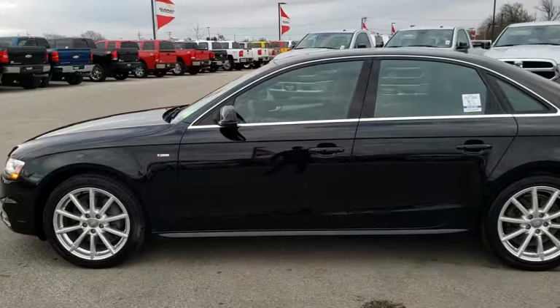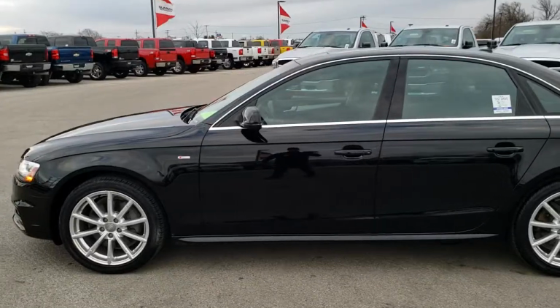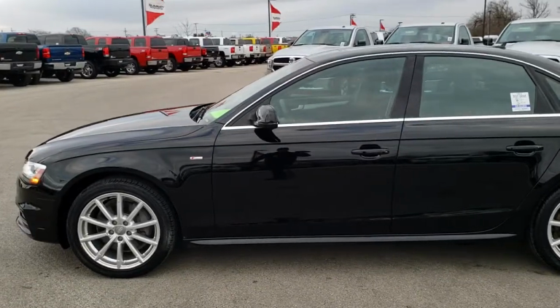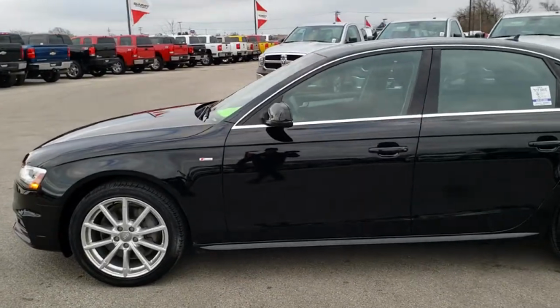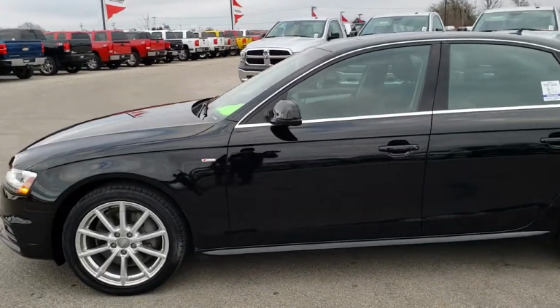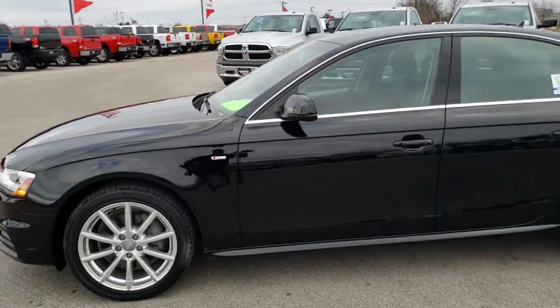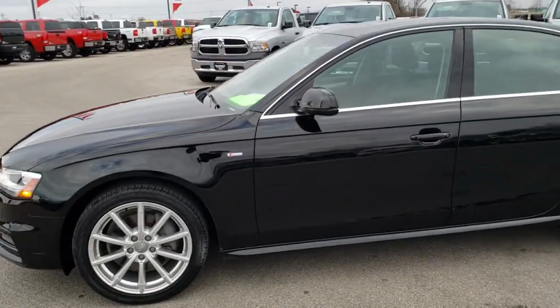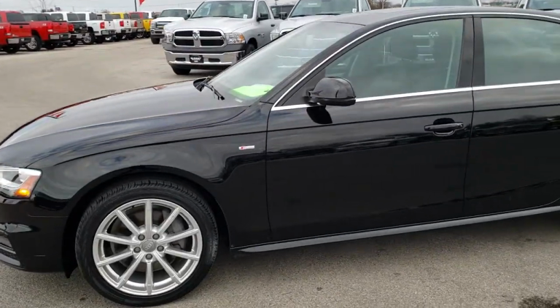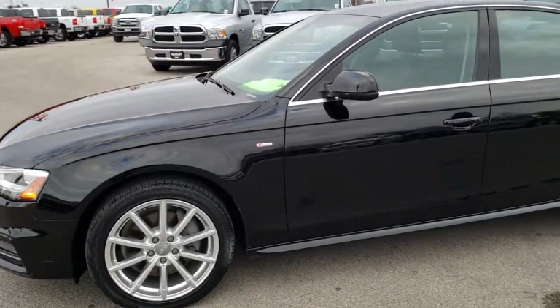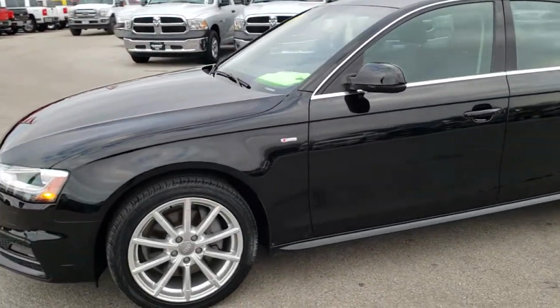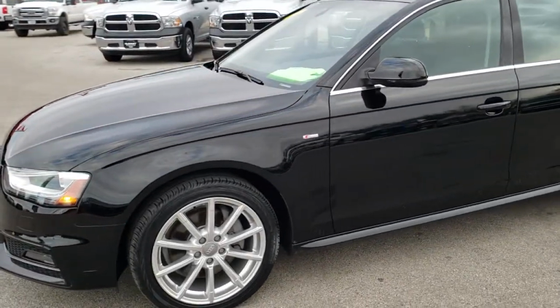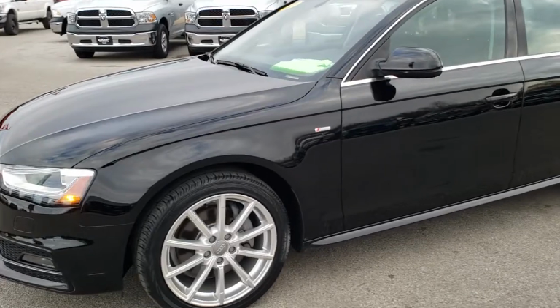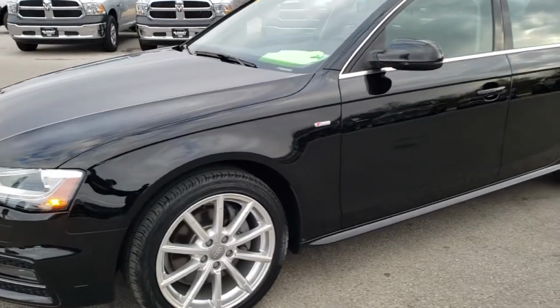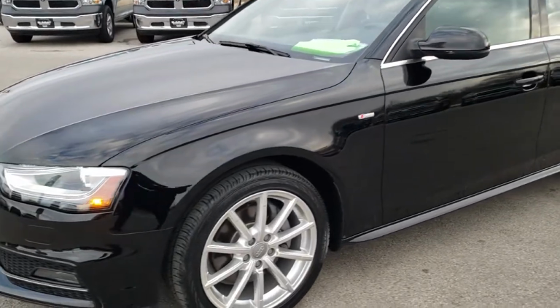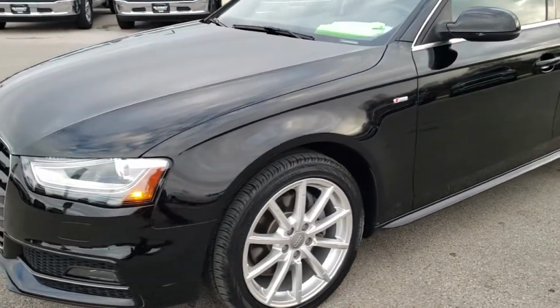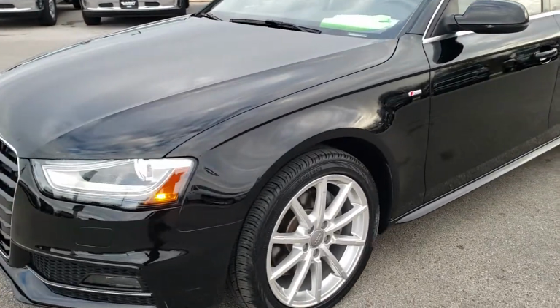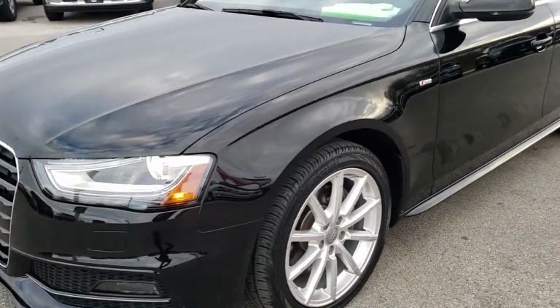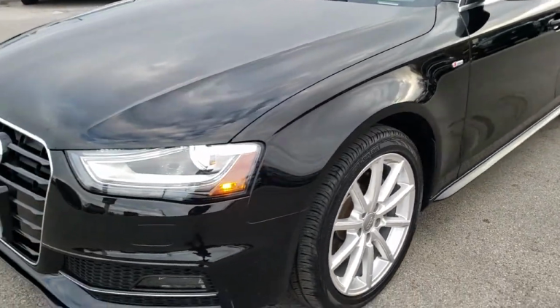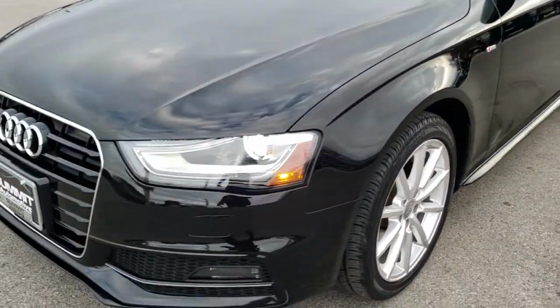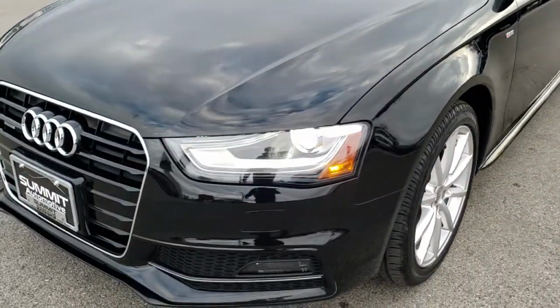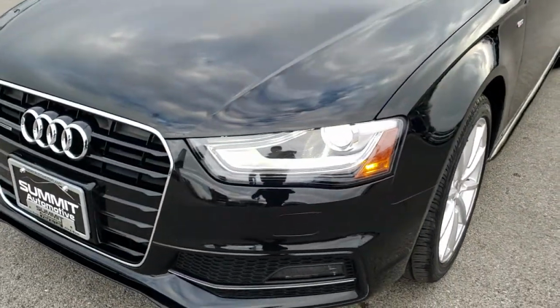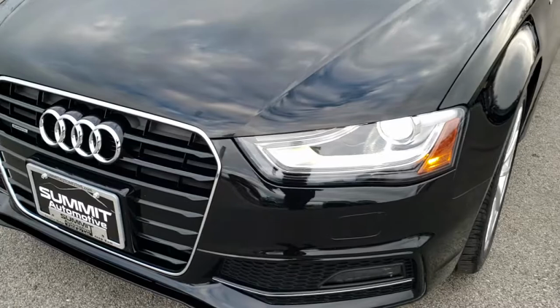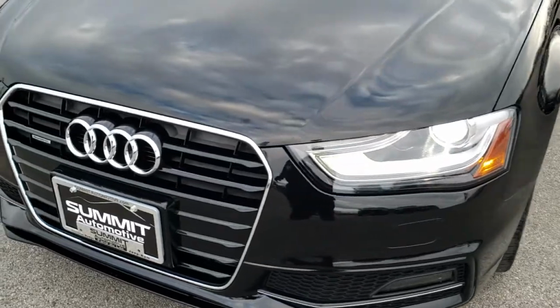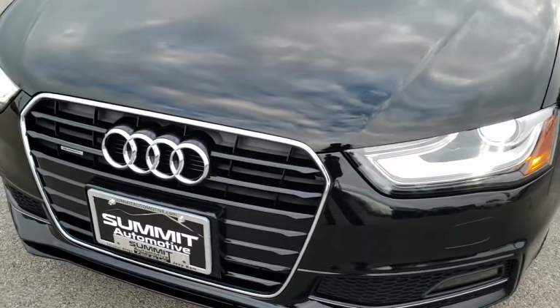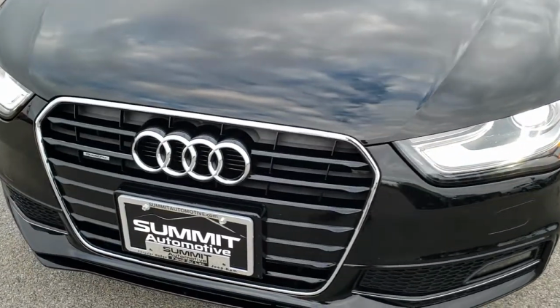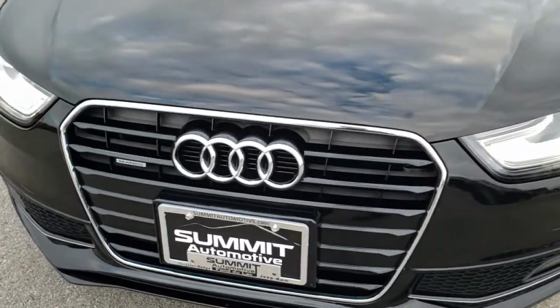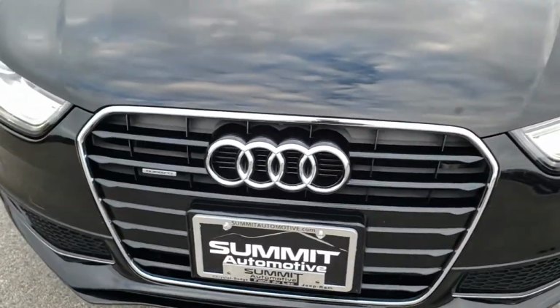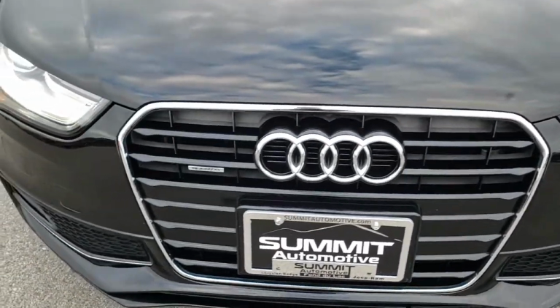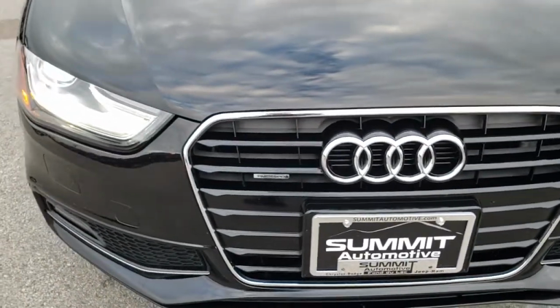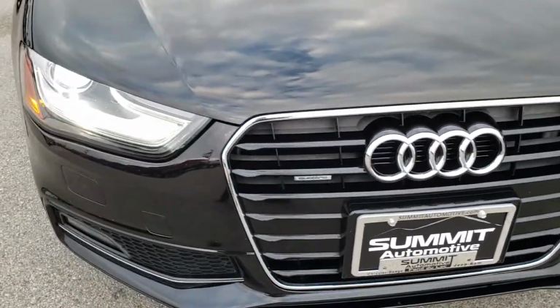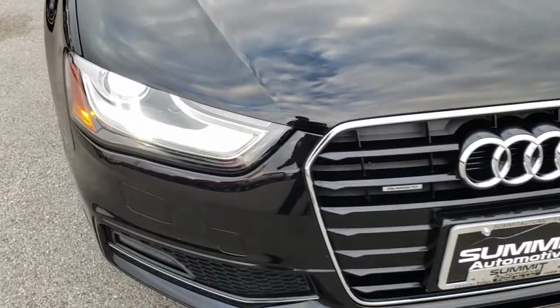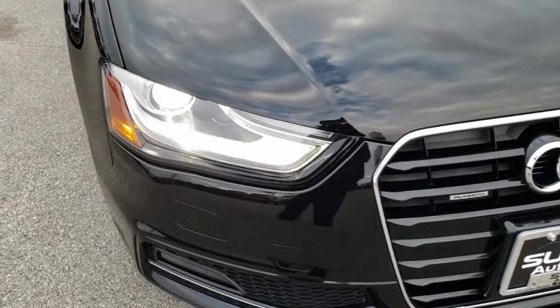This is stock number HA4898. We're here at Summit Automotive in Fond du Lac, Wisconsin, your new and used car headquarters.